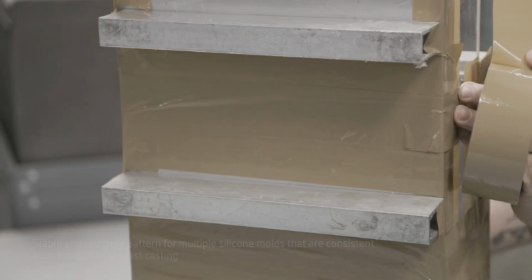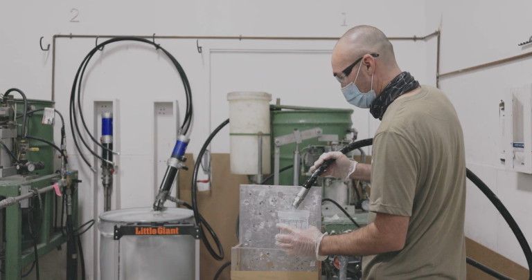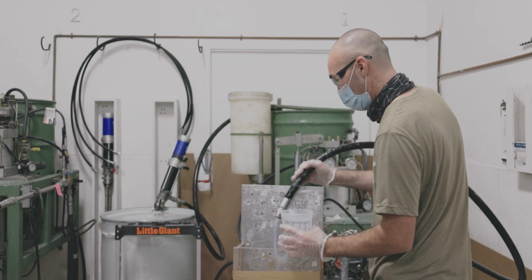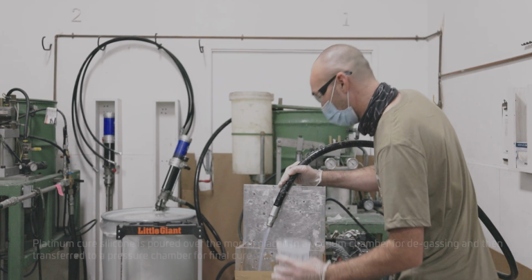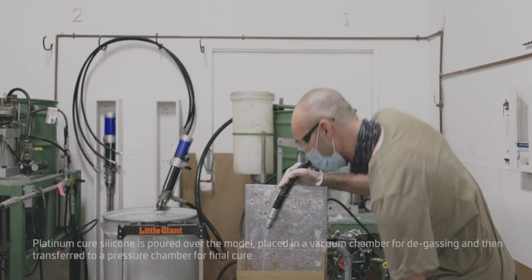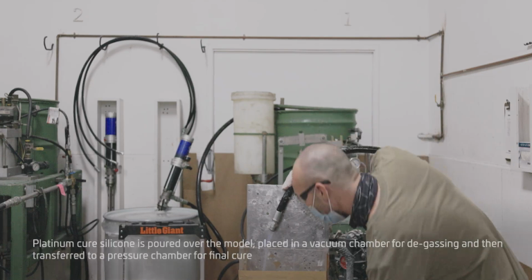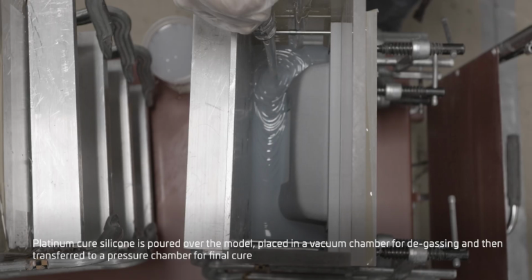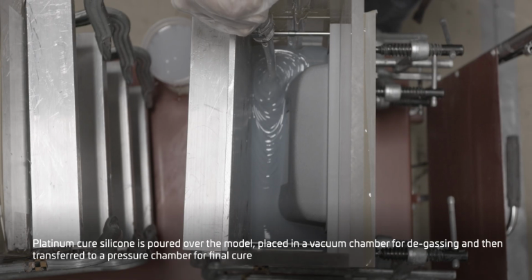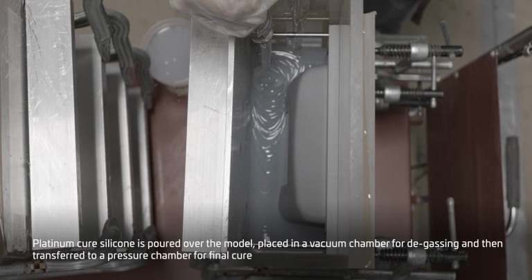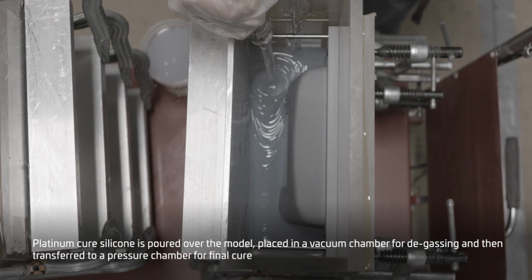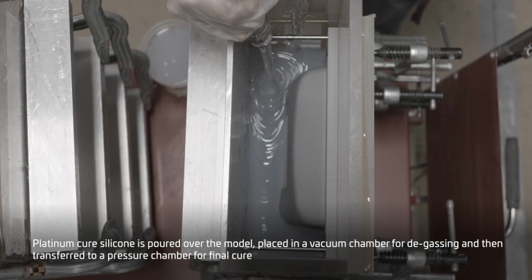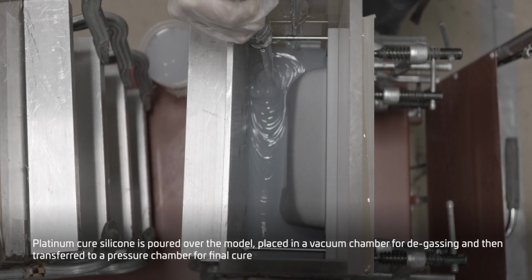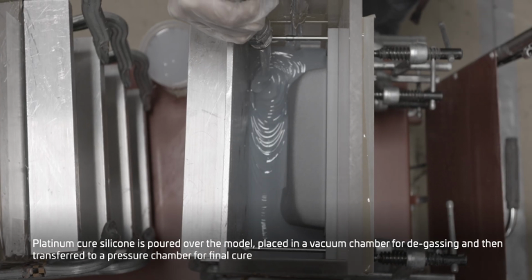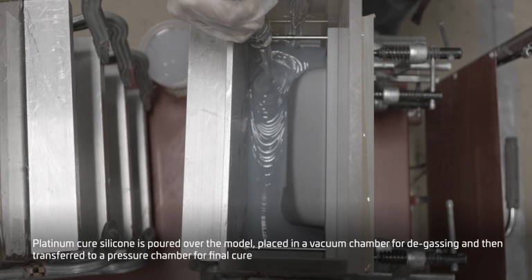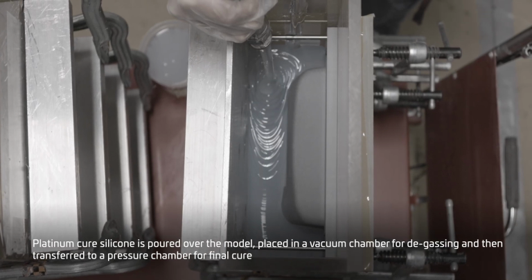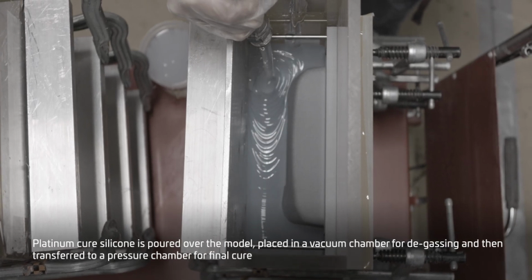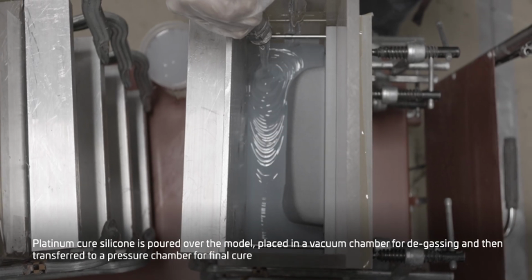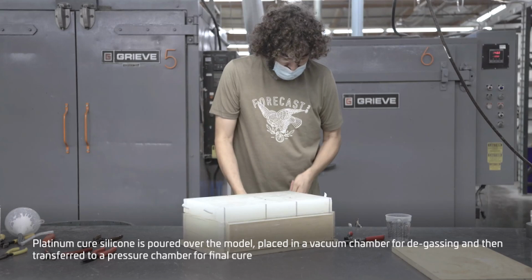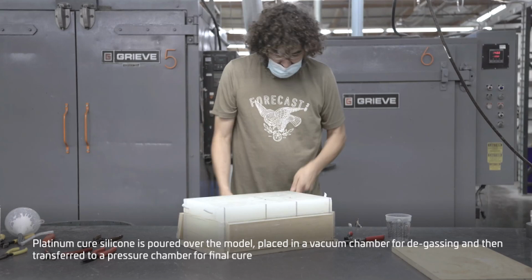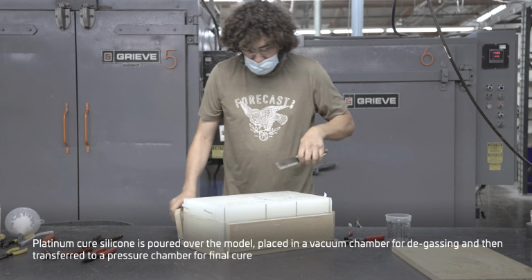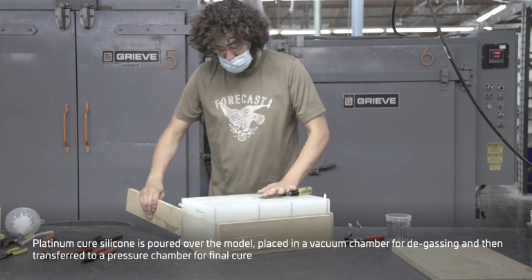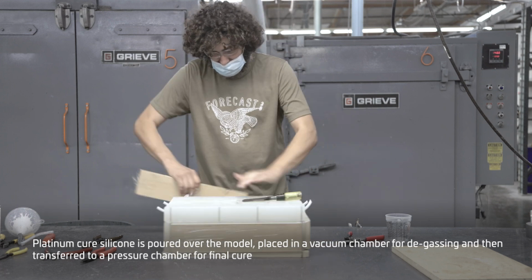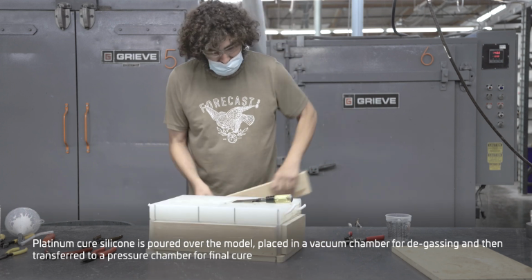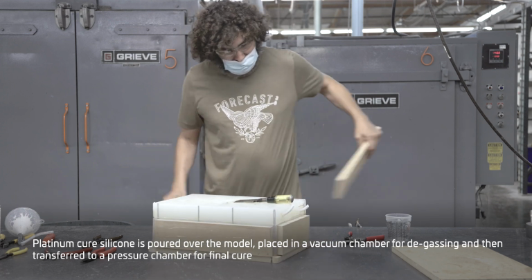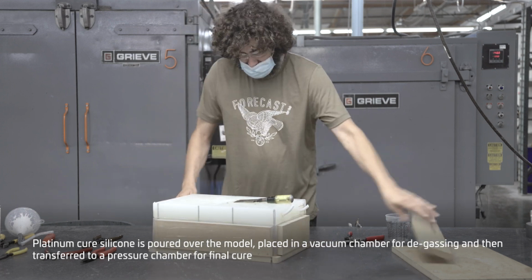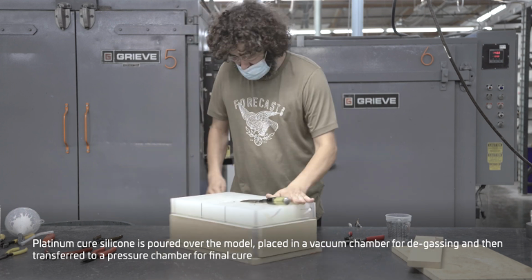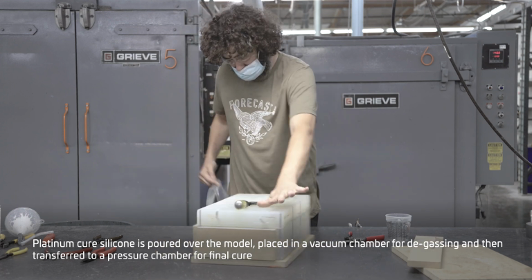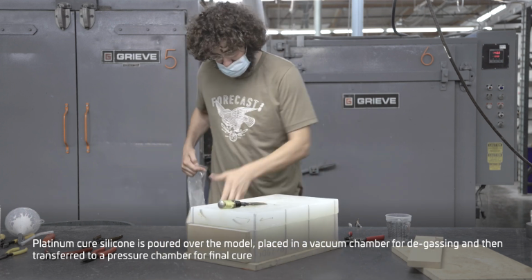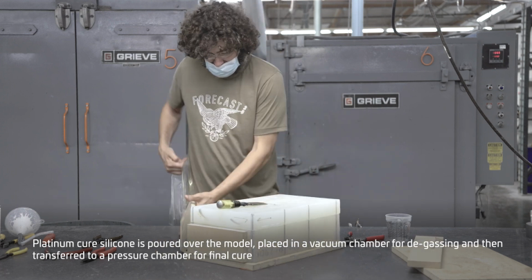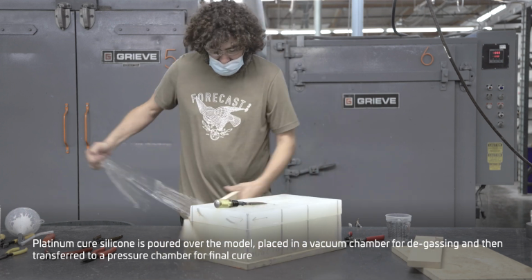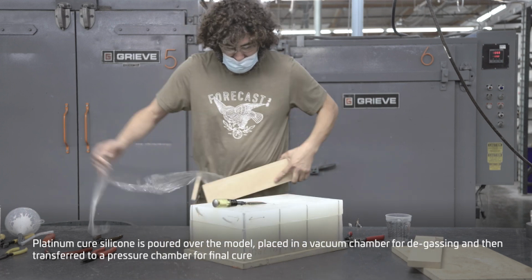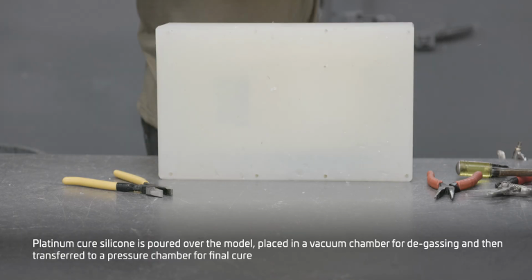To create the molds, a high quality, low shrinkage, platinum cured silicone is poured over the model before entering a vacuum chamber for degassing. It is then placed into a pressure chamber for final cure.